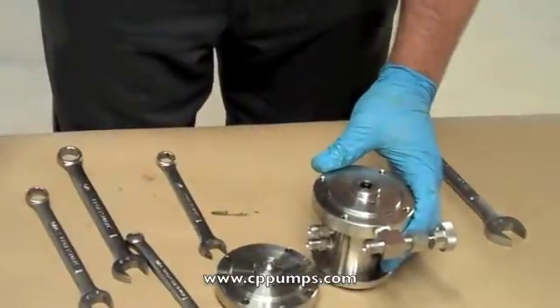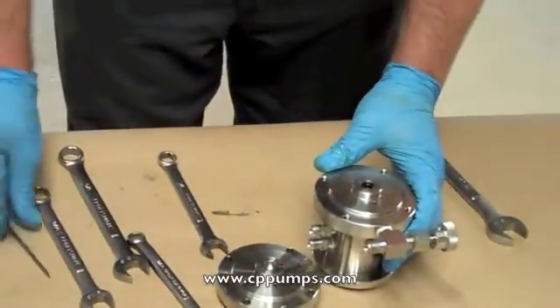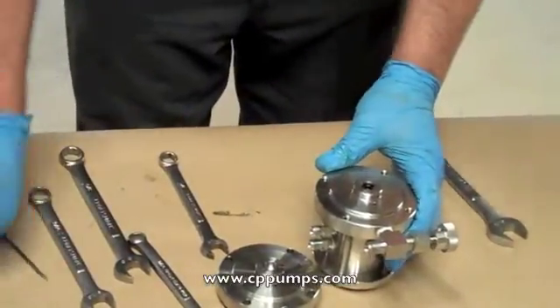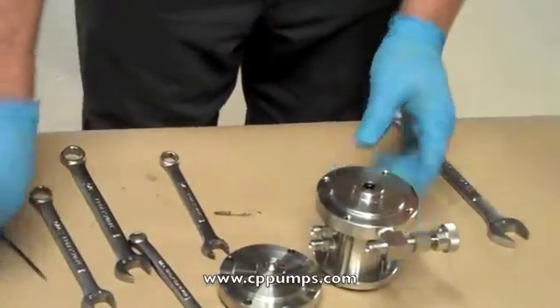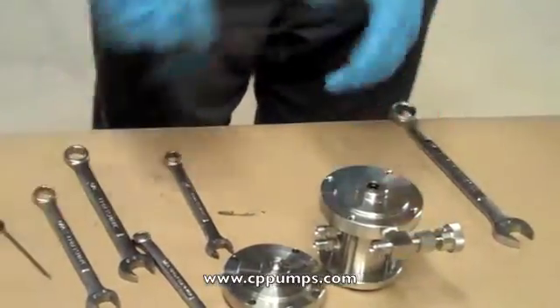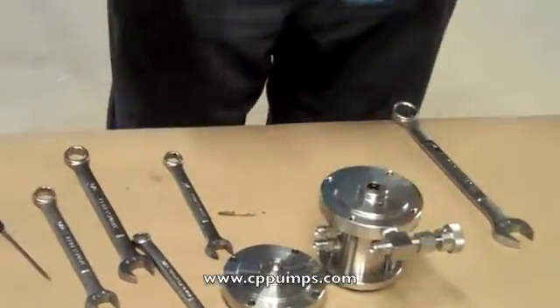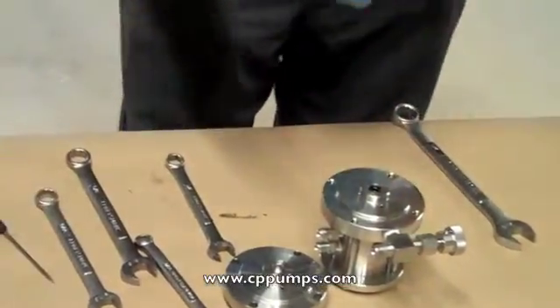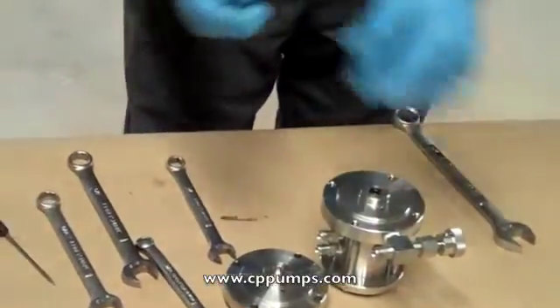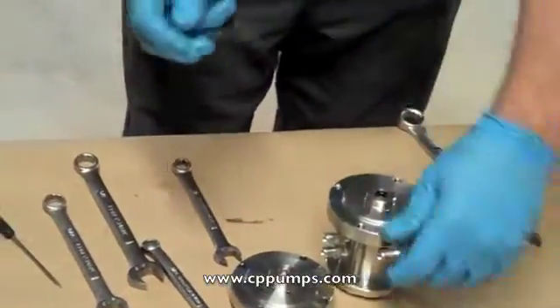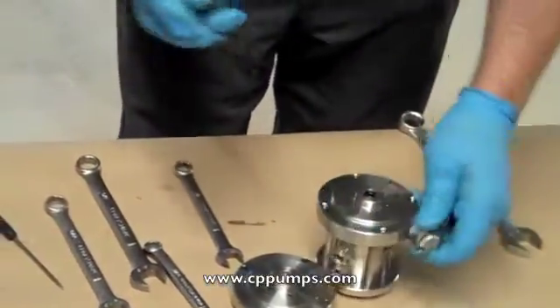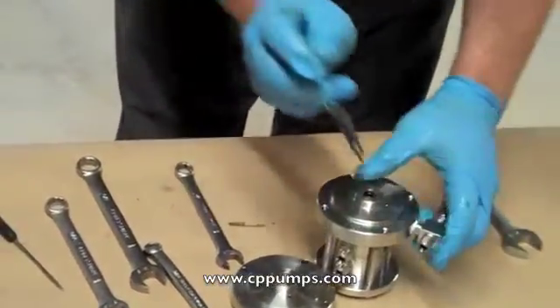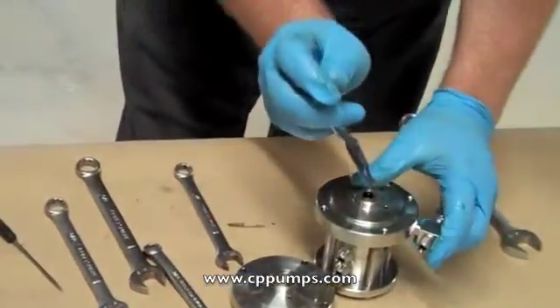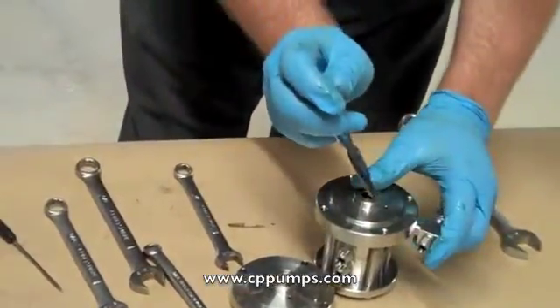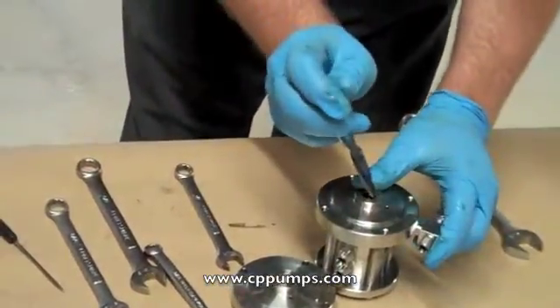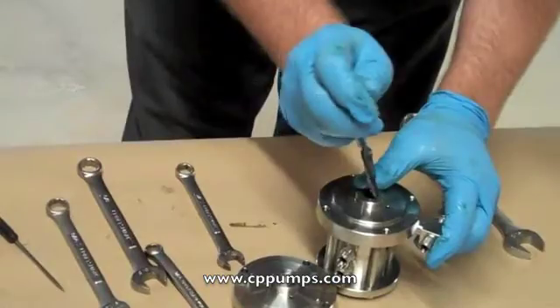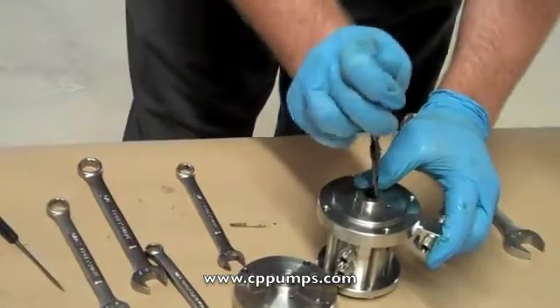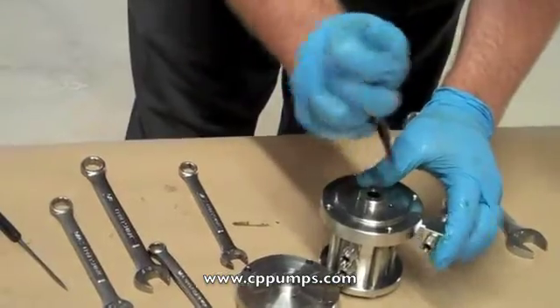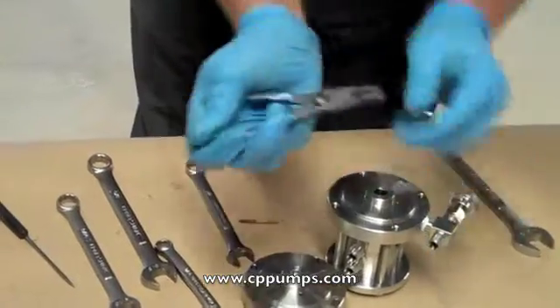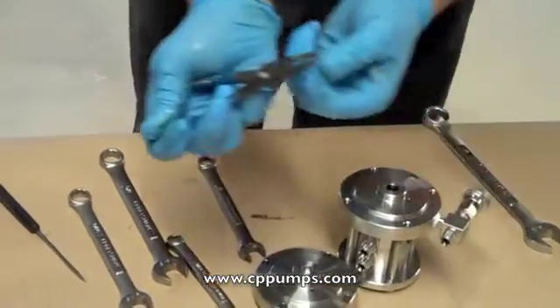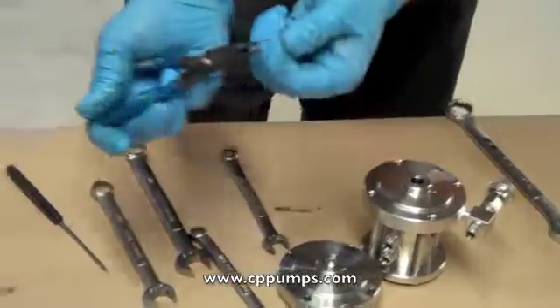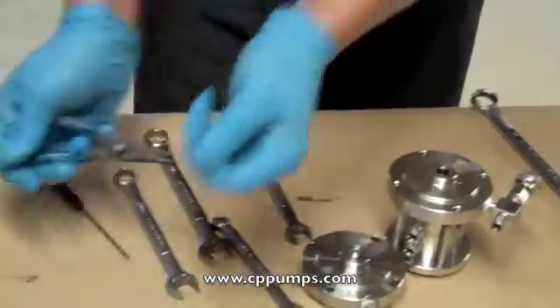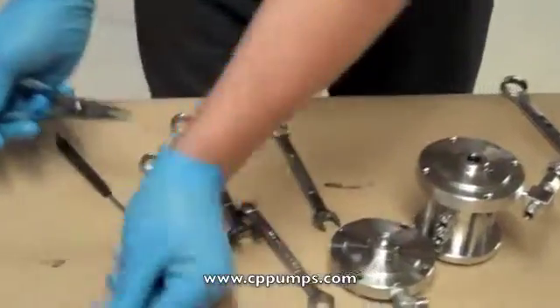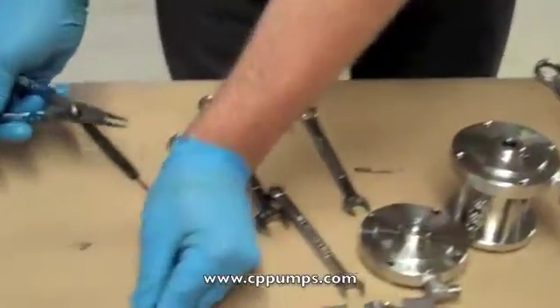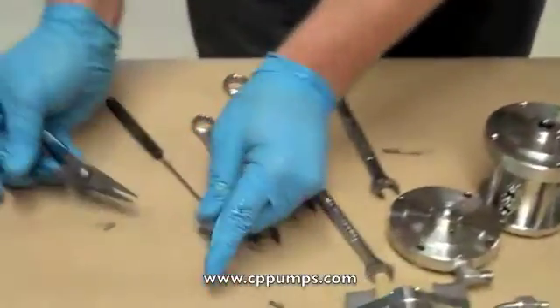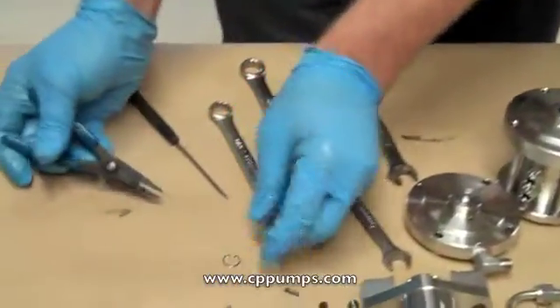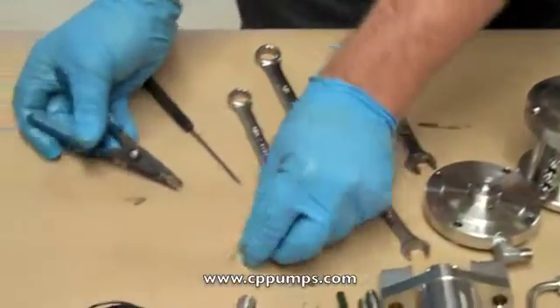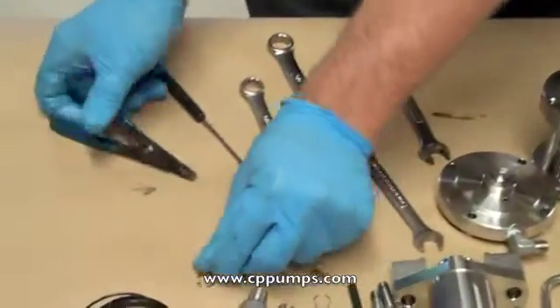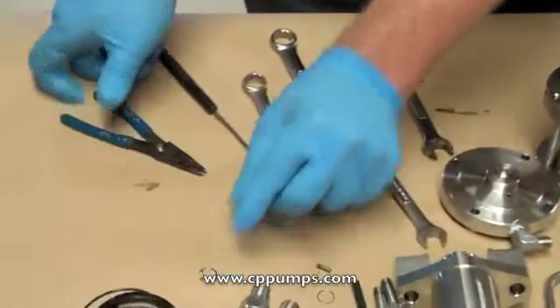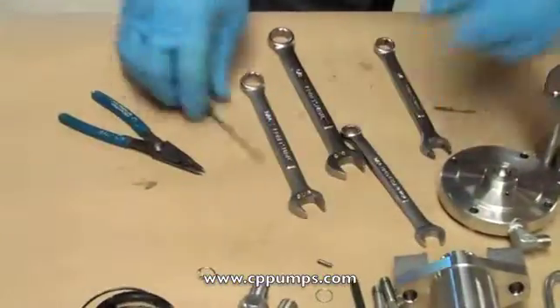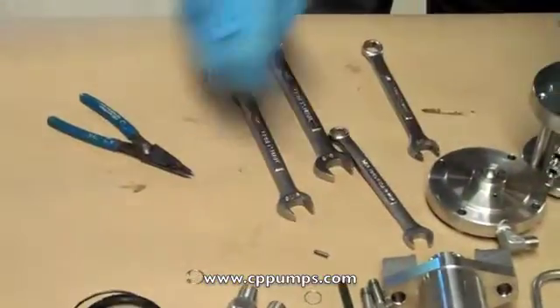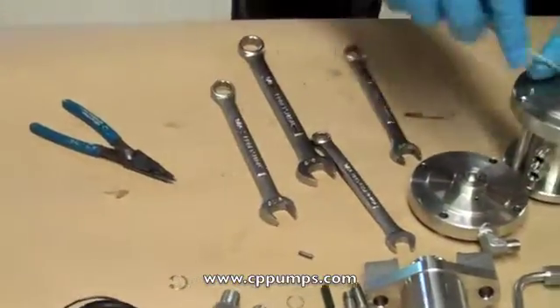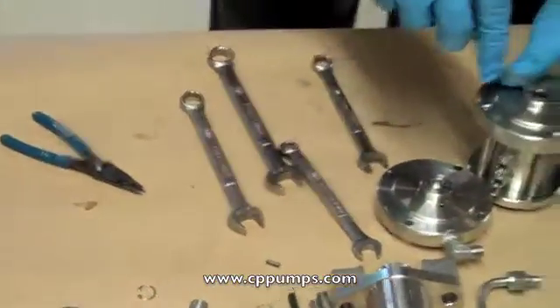Use the snap ring pliers to remove the snap ring and the top flange. Use the pick to remove both u-cup seals.